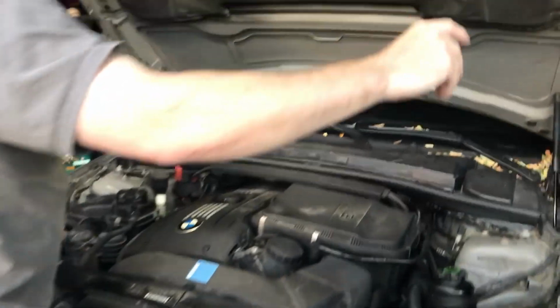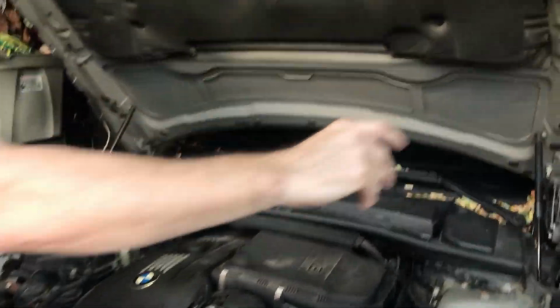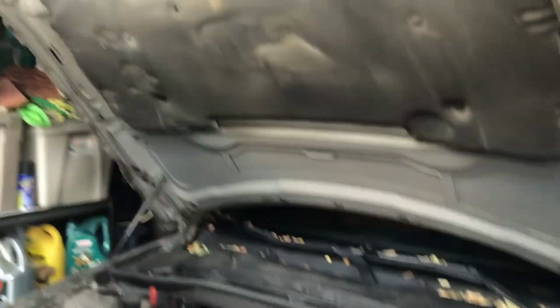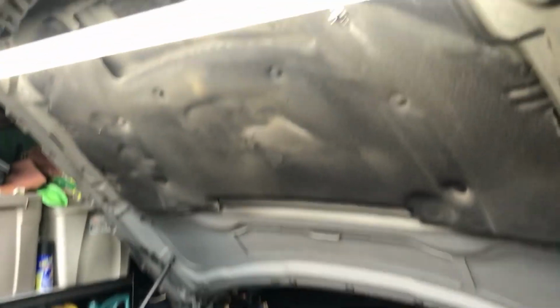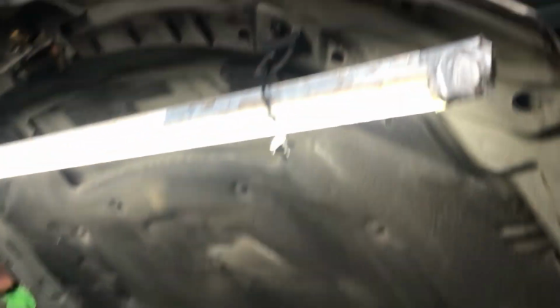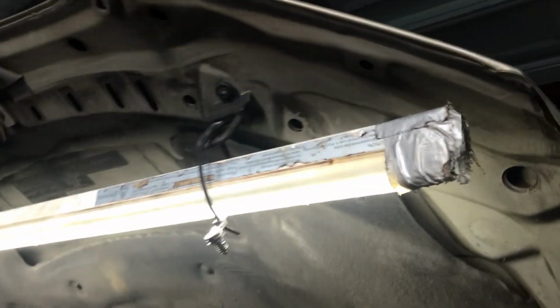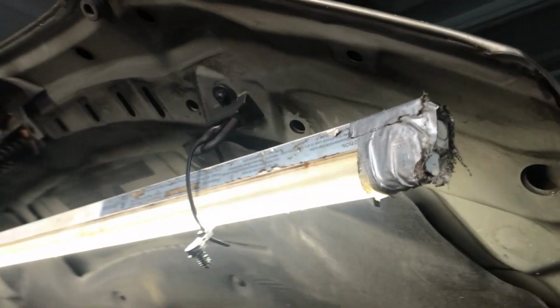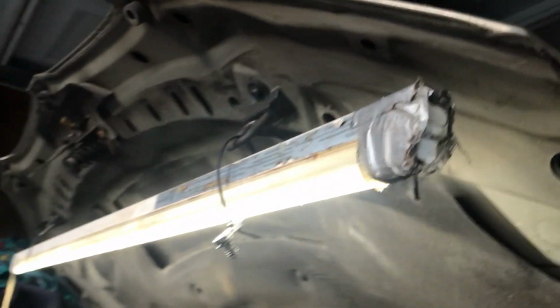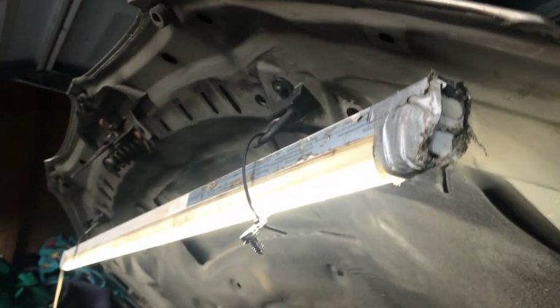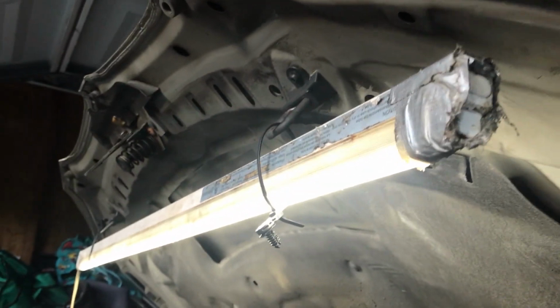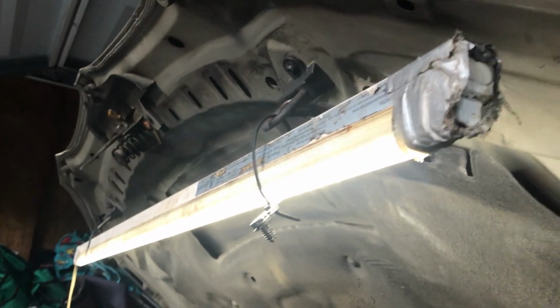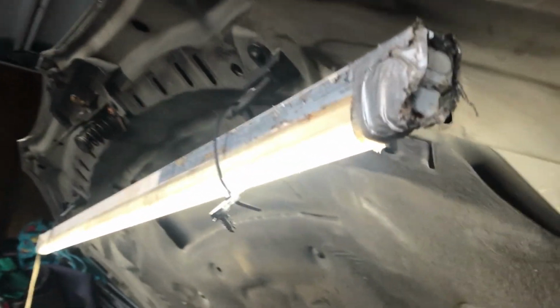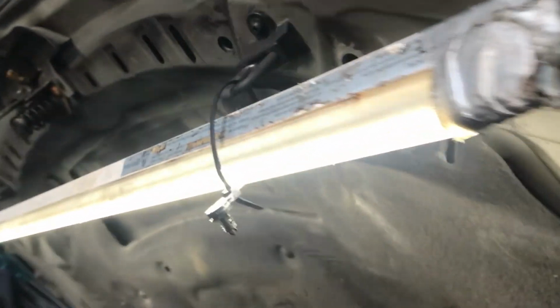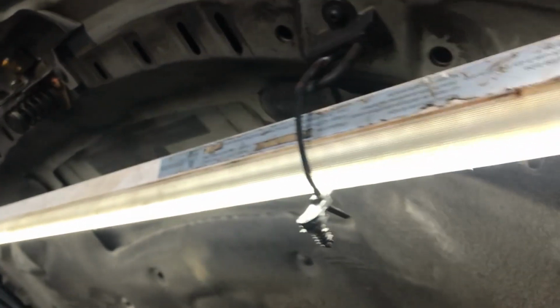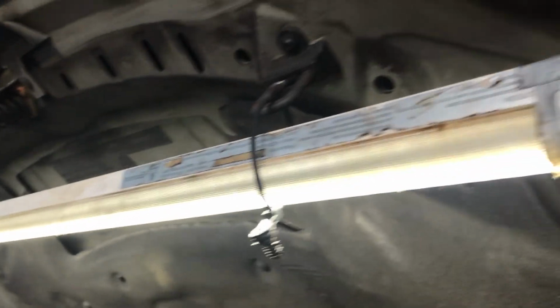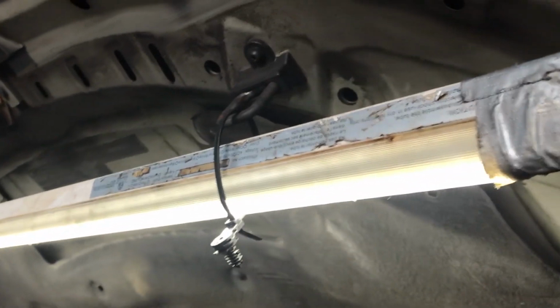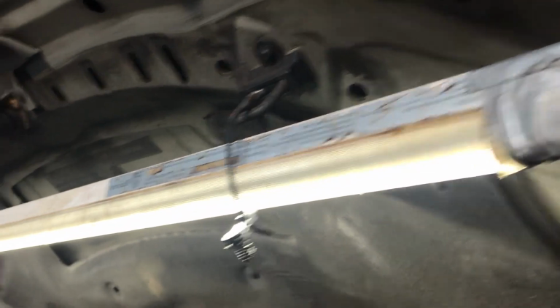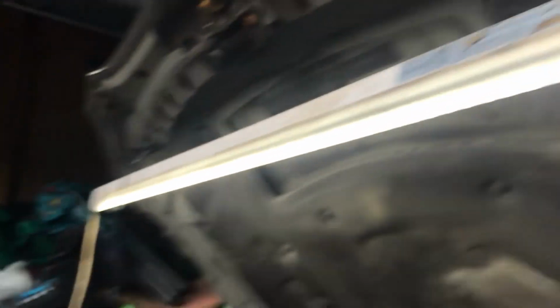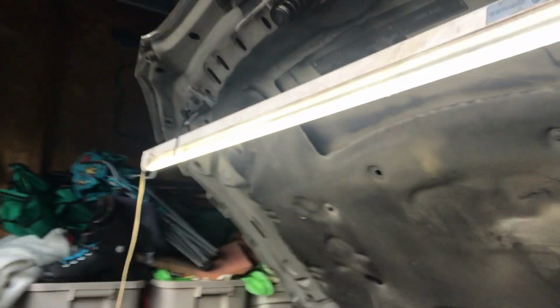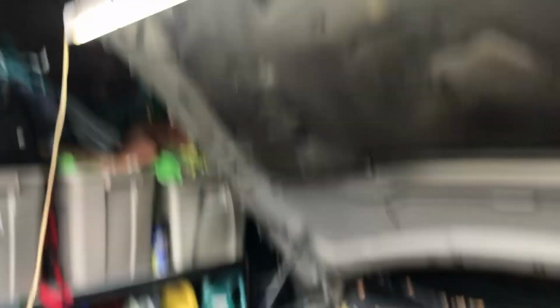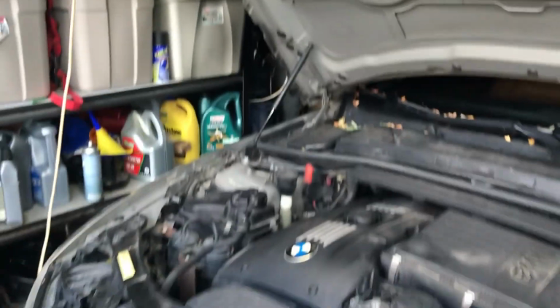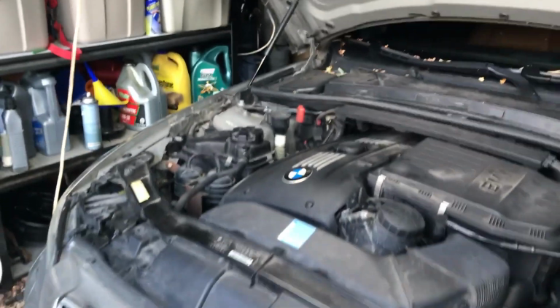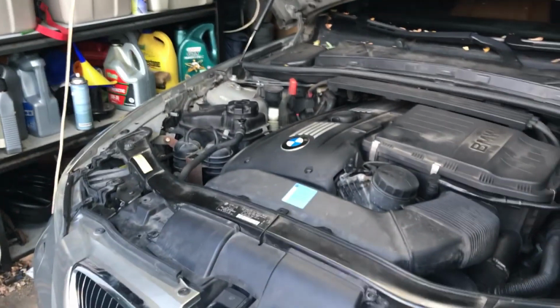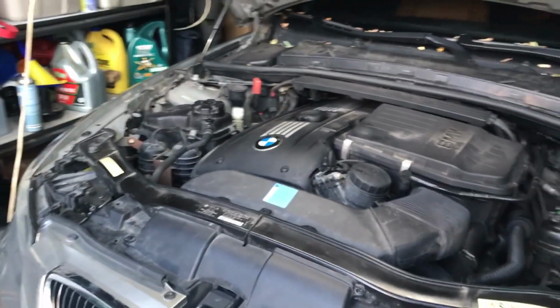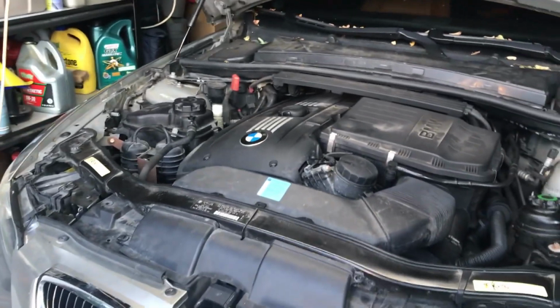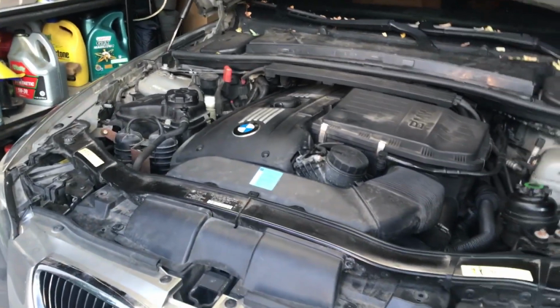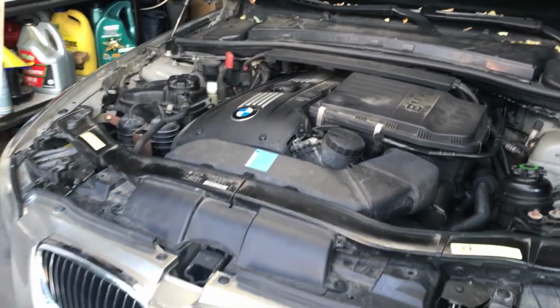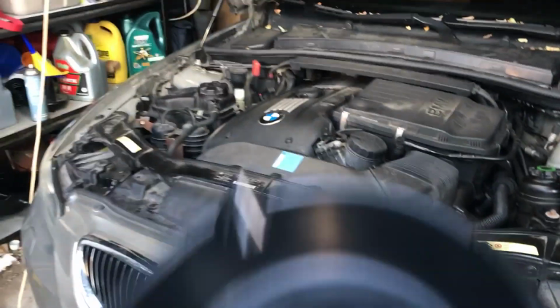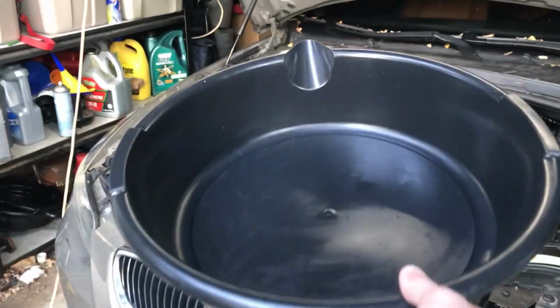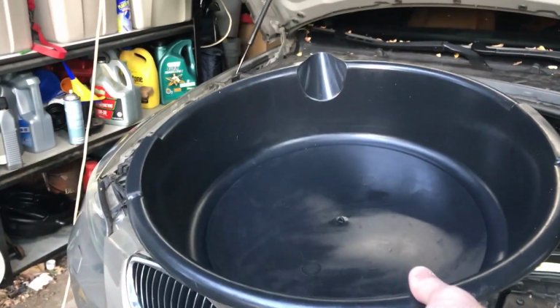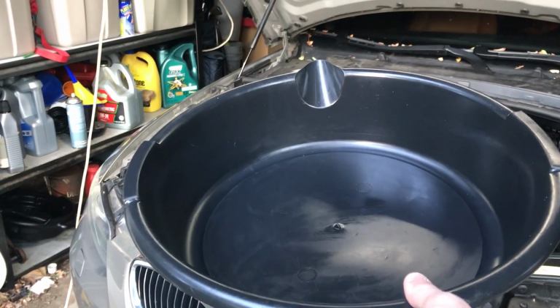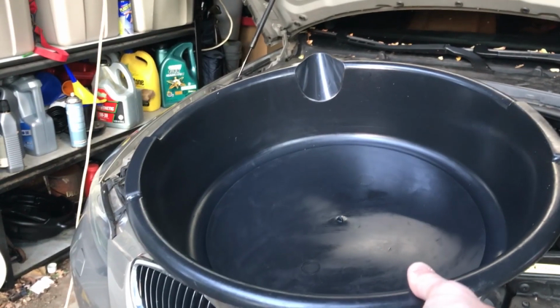First we'll be mounting this light up here — kind of cool, just zip ties, goes right in. Gives us some nice light to work on it. We're throwing a pan underneath to collect the coolant.